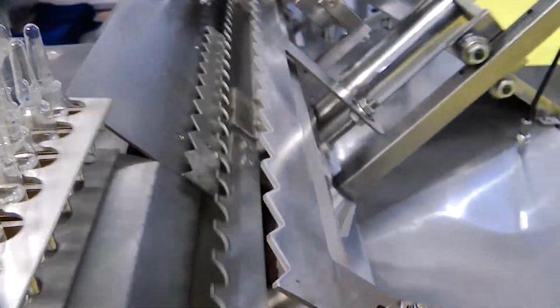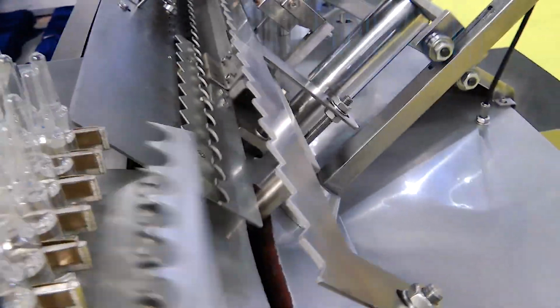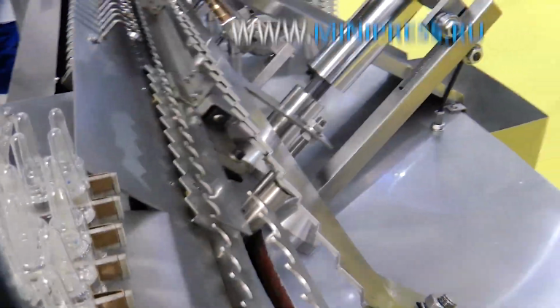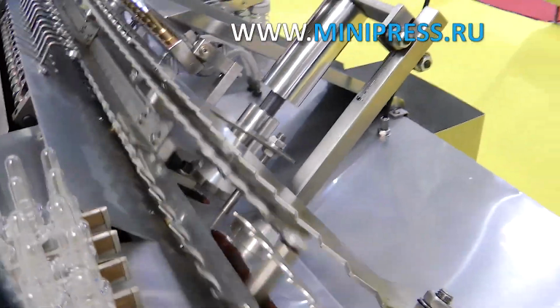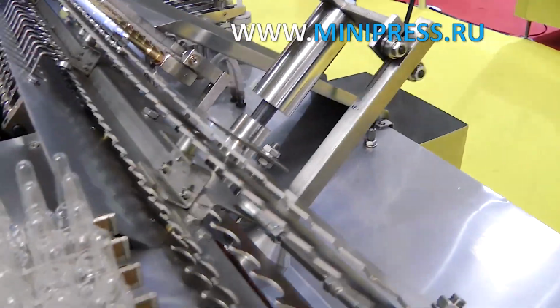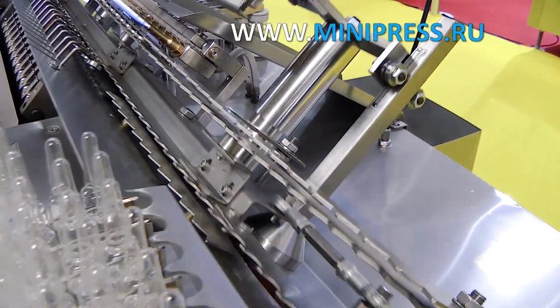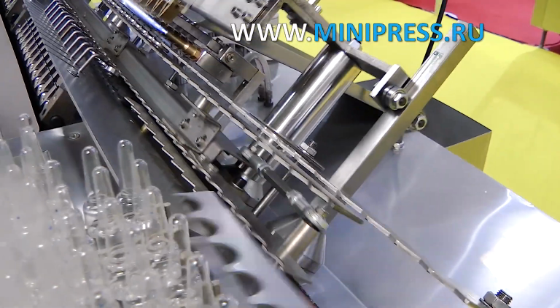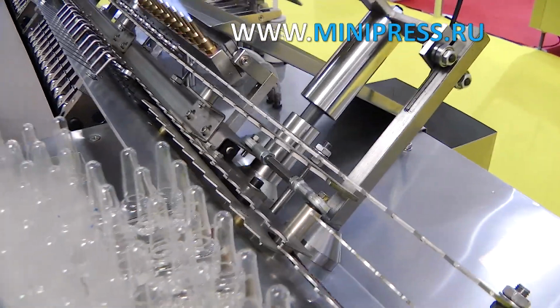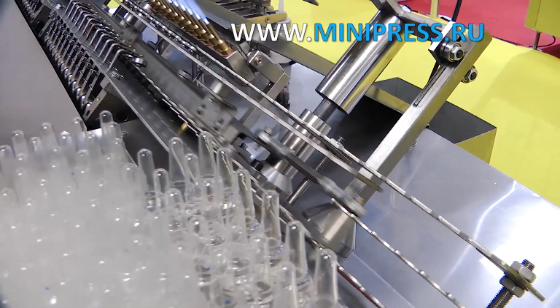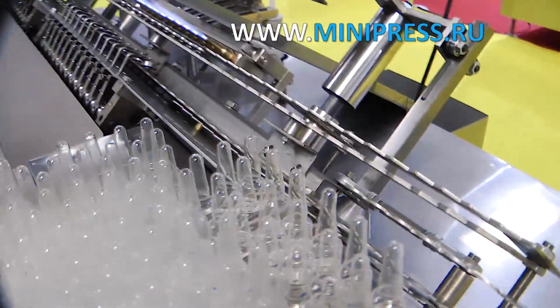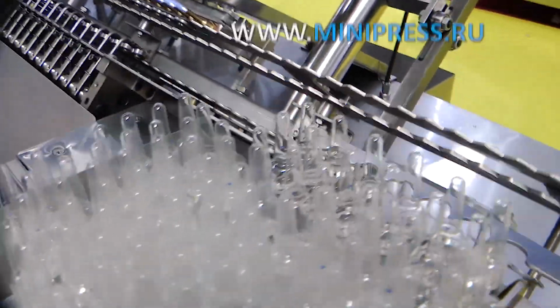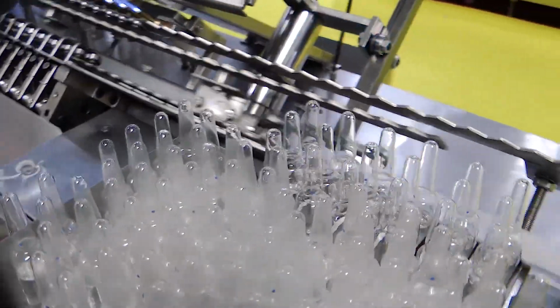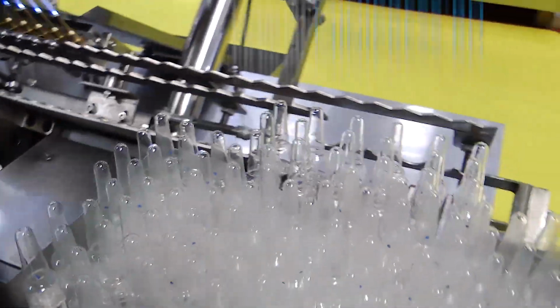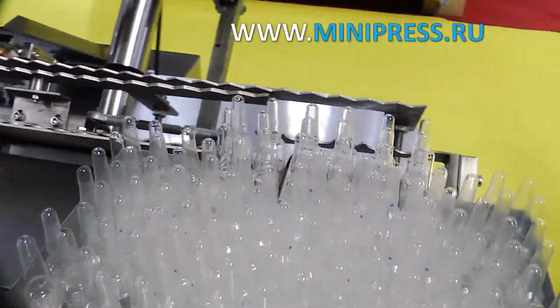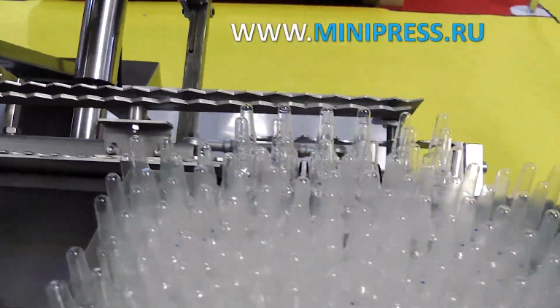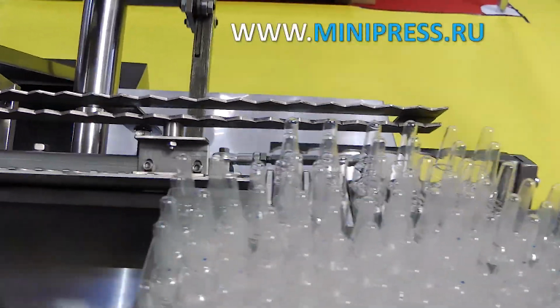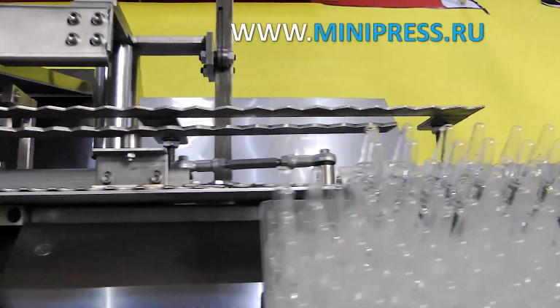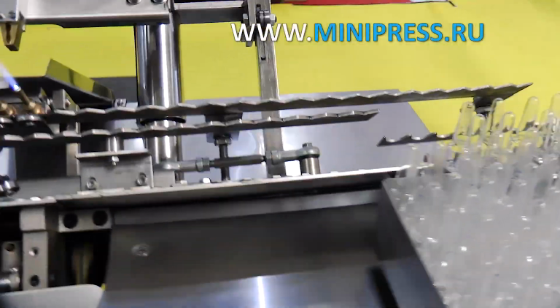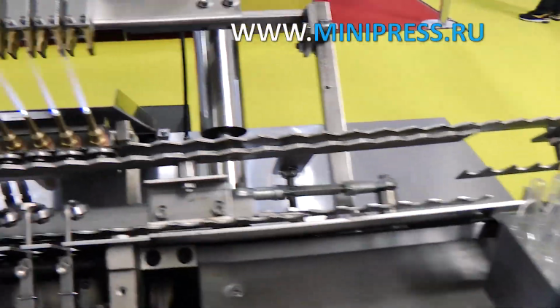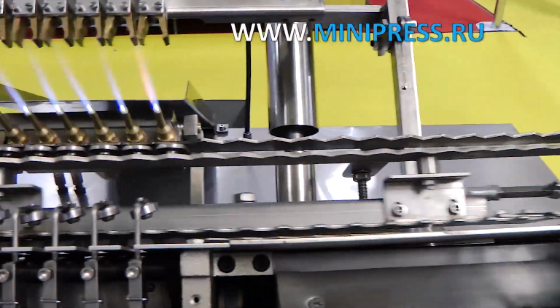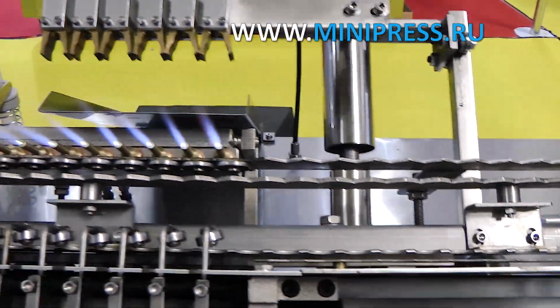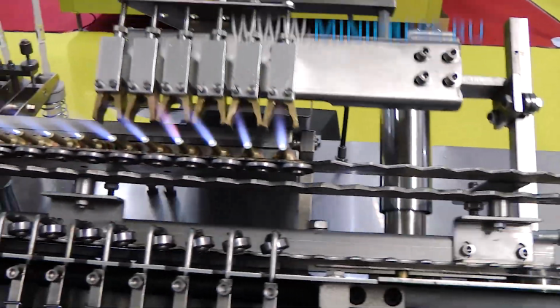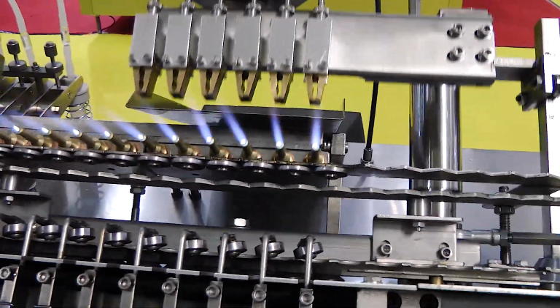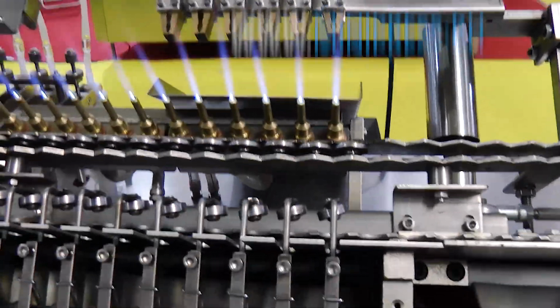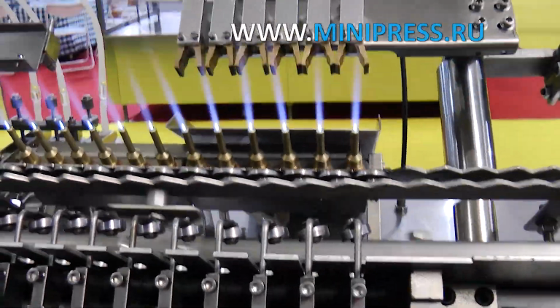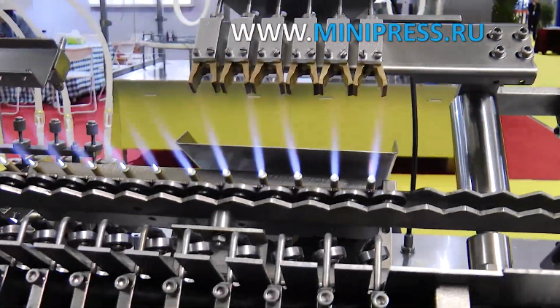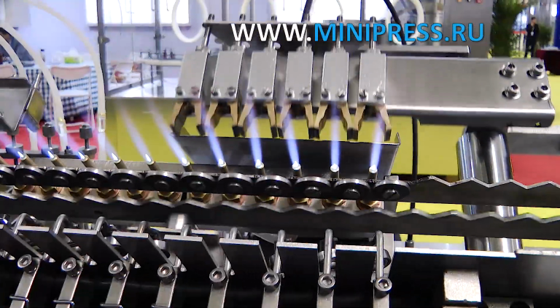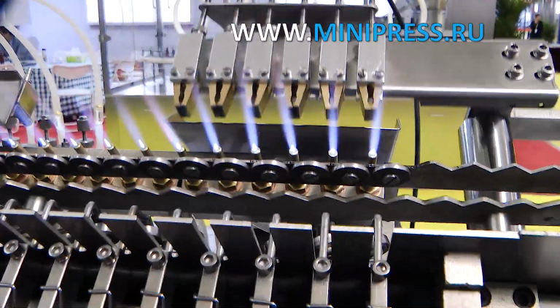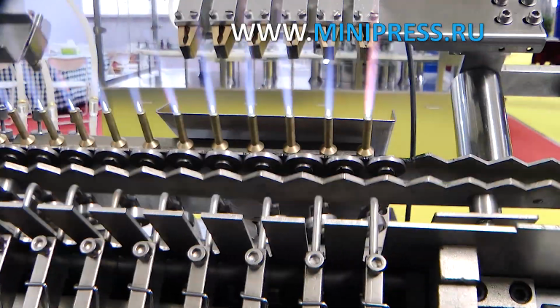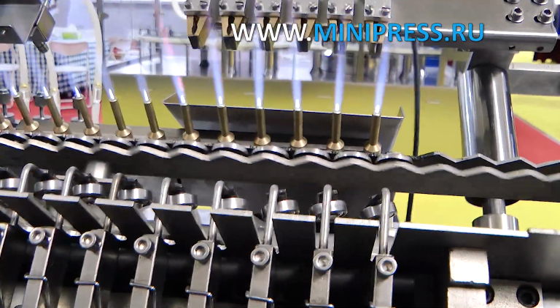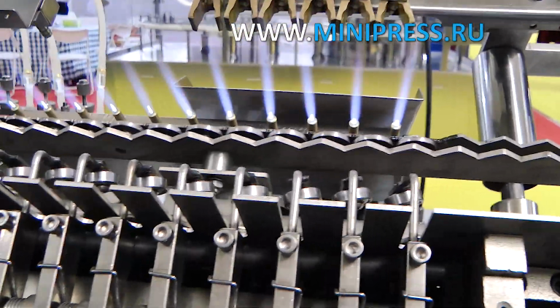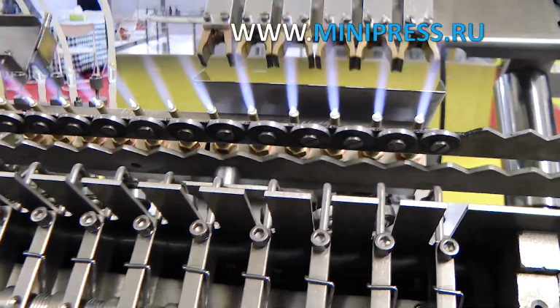I could see how glass ampoules were placed in the intake hopper, and then distributed and conveyed to the burner area, where they were soldered with gas. The manager also suggested a turnkey delivery procedure. I liked the recommended variant of the equipment and agreed it with the management.